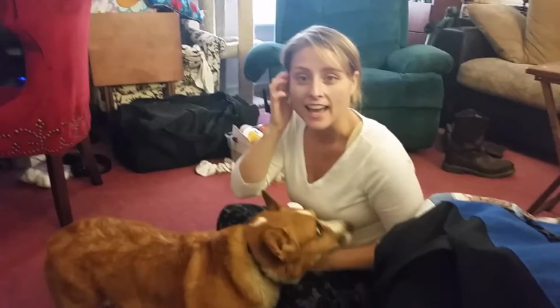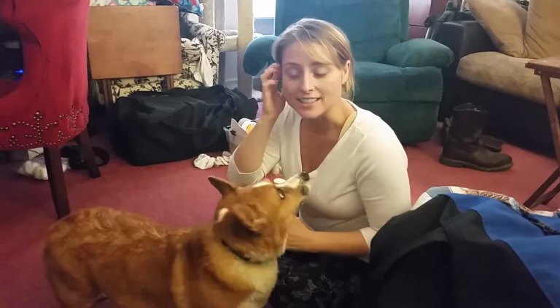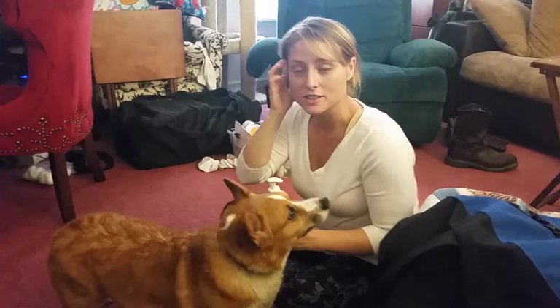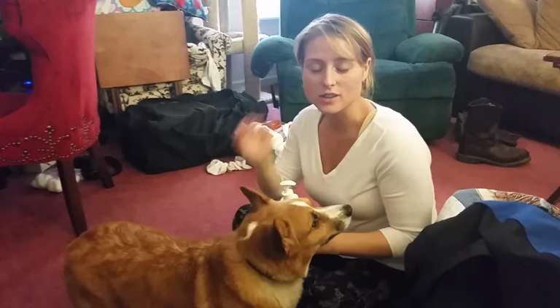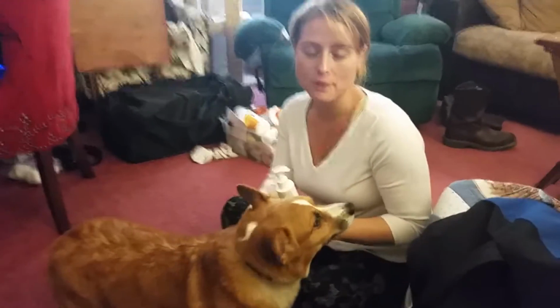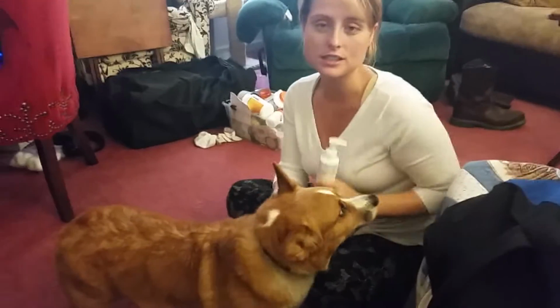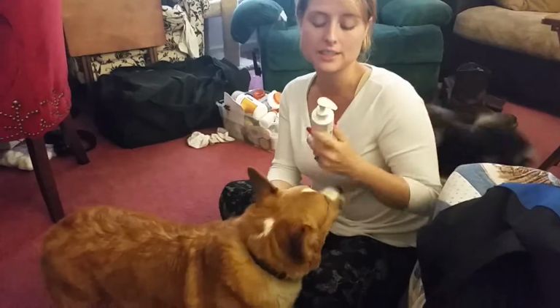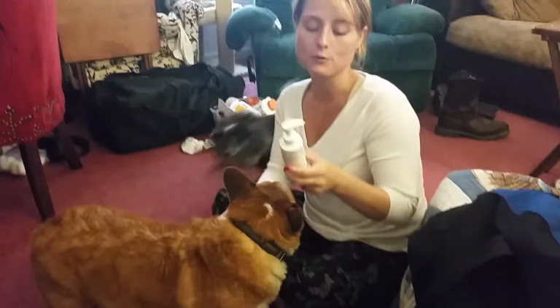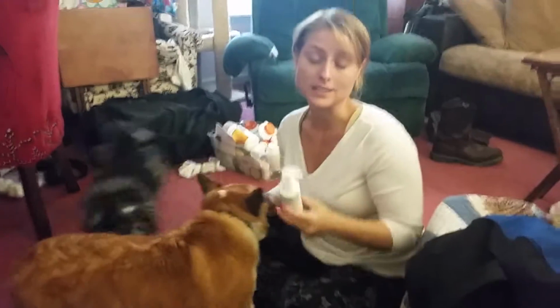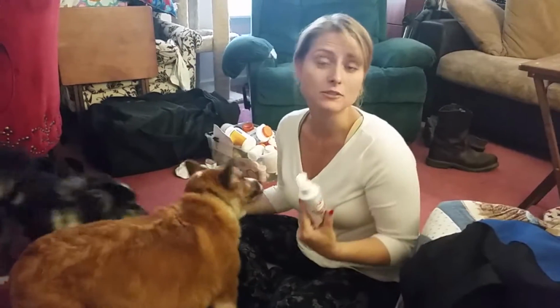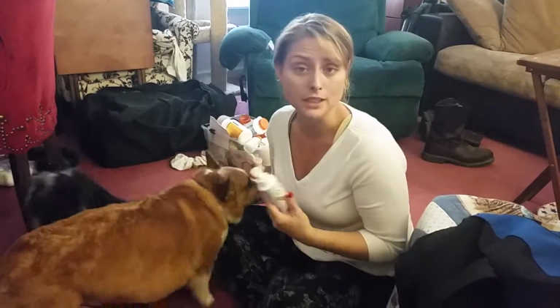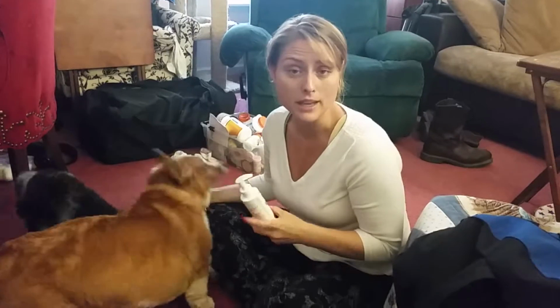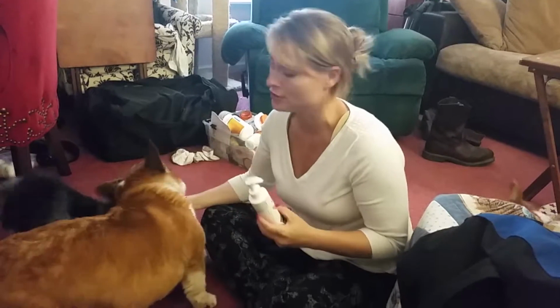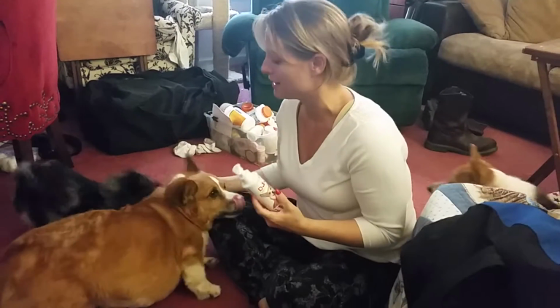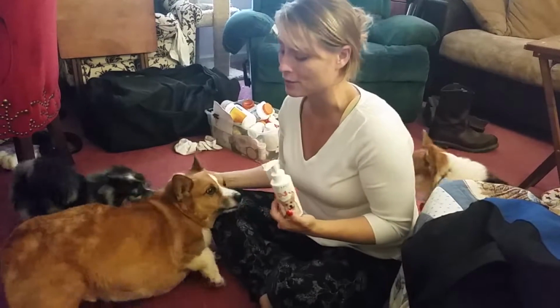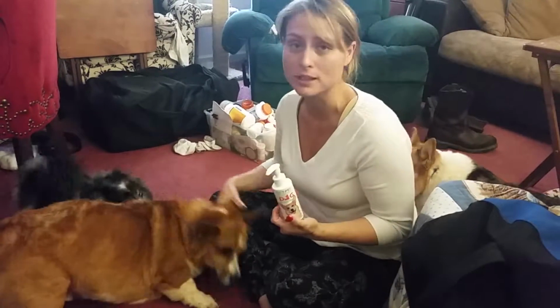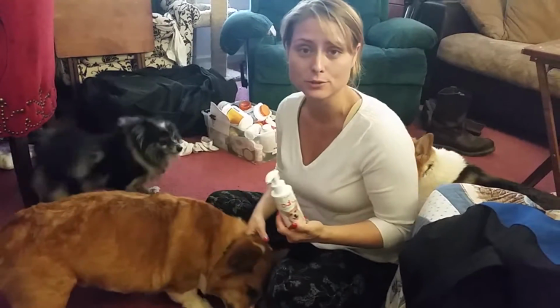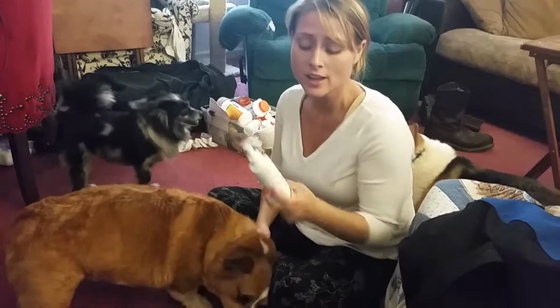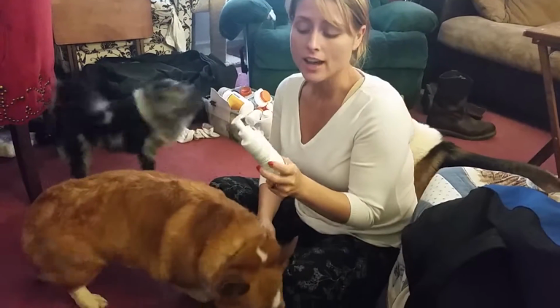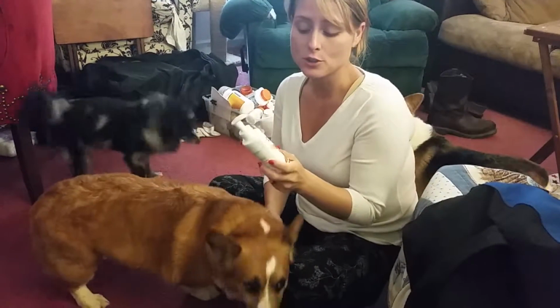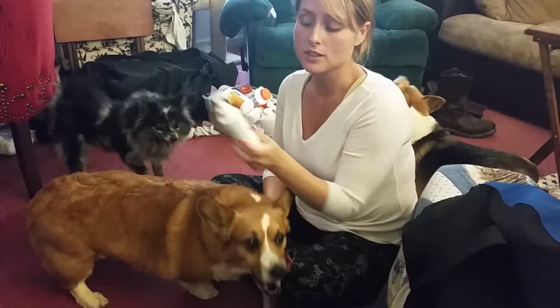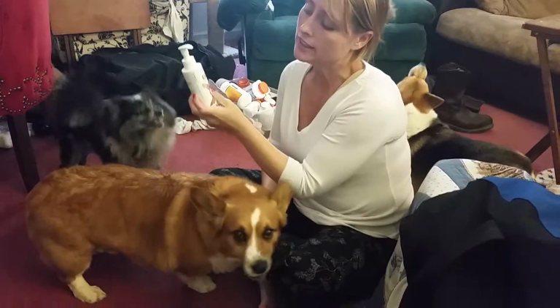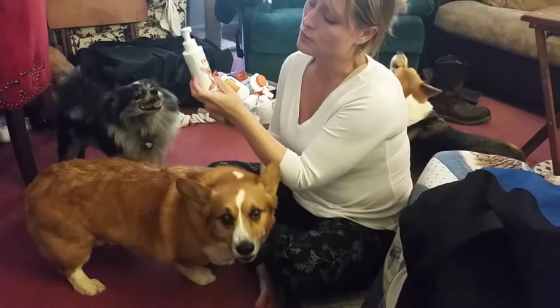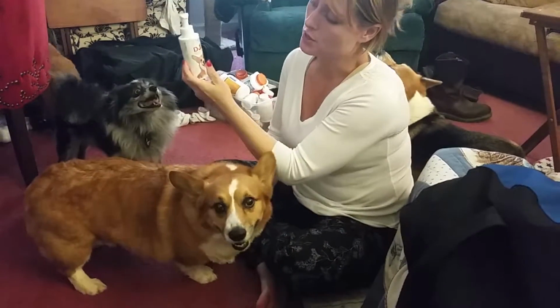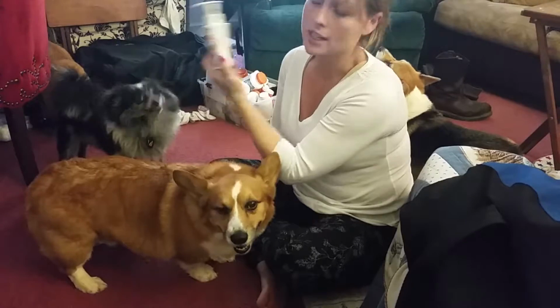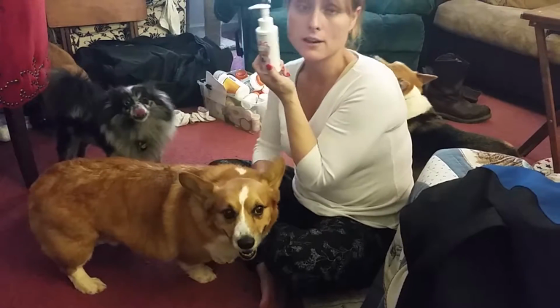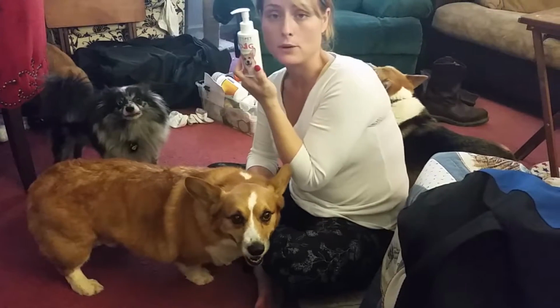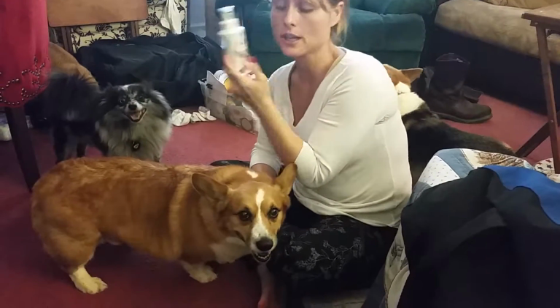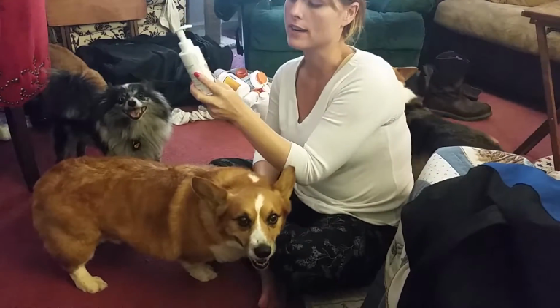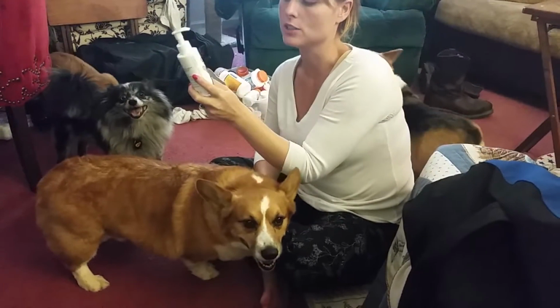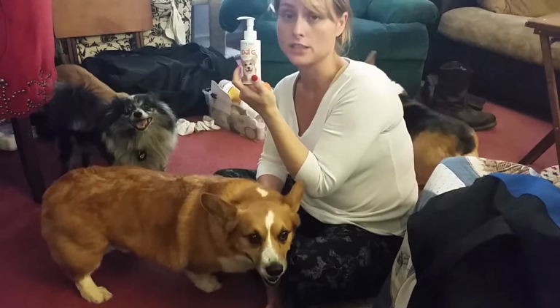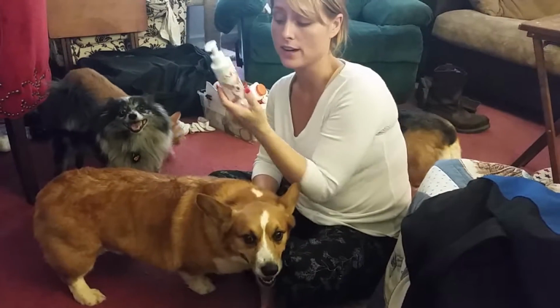Hey guys, so I was lucky enough, because I have plenty of pets, as you can see scattered around me here on the floor, to get to review this T-Pet for Pet Oral Care. It is dog dental care.